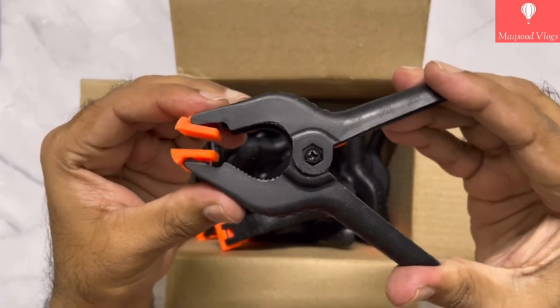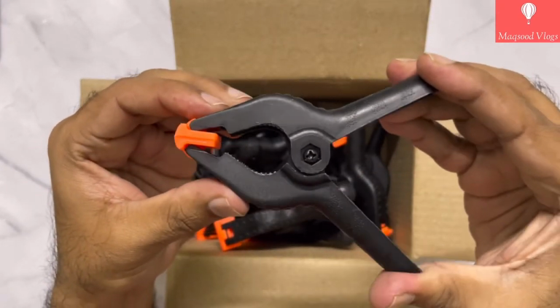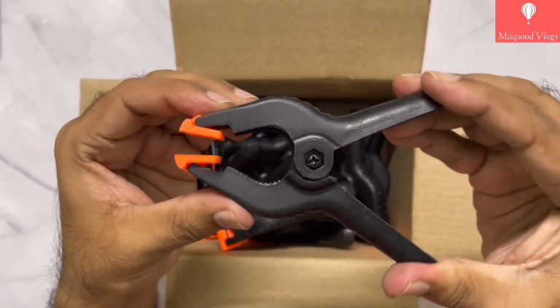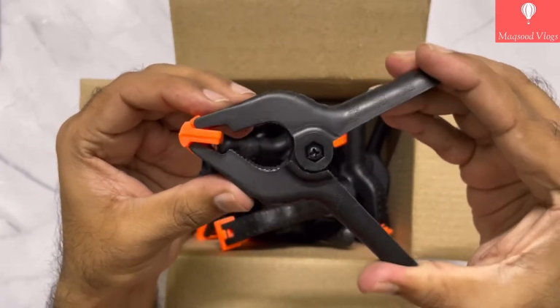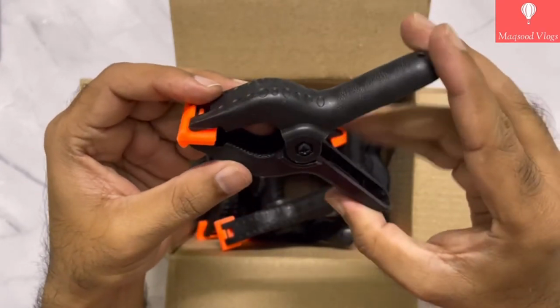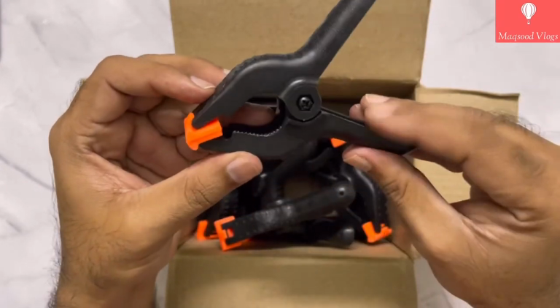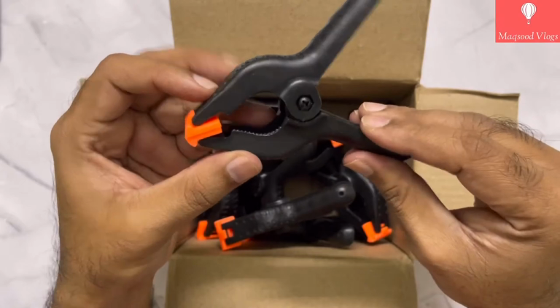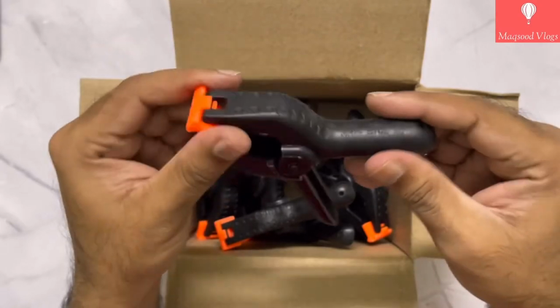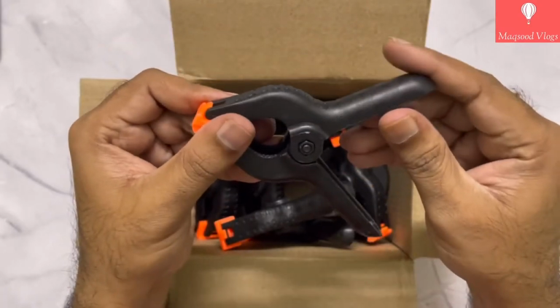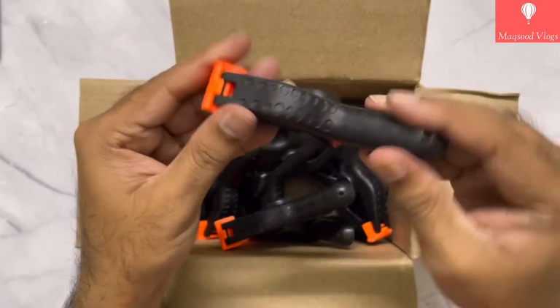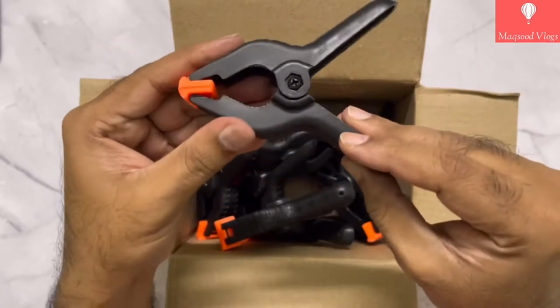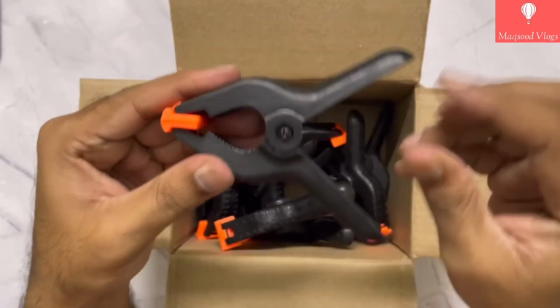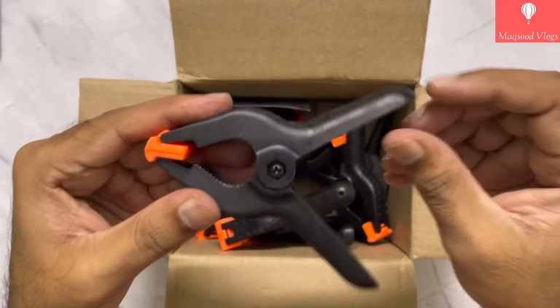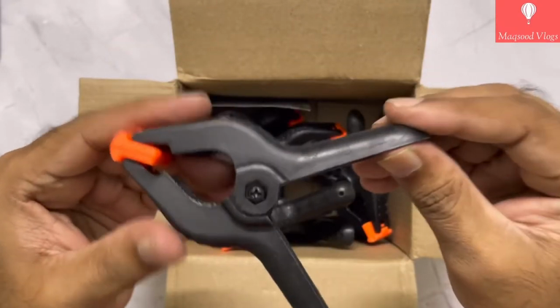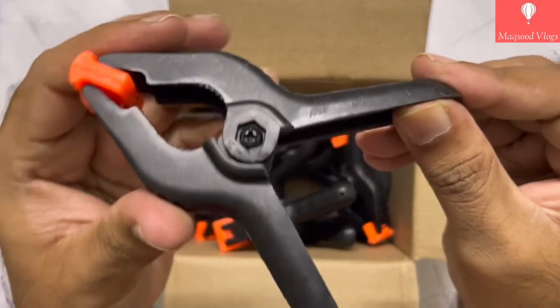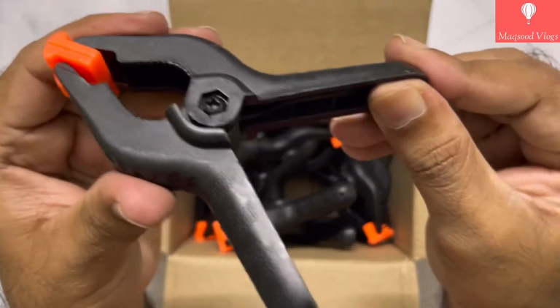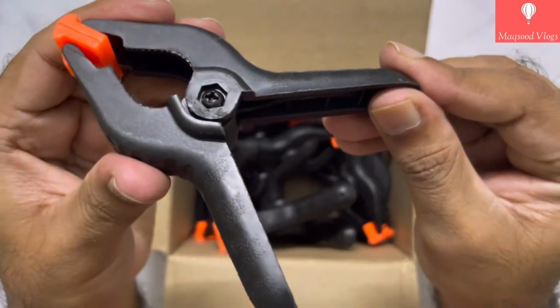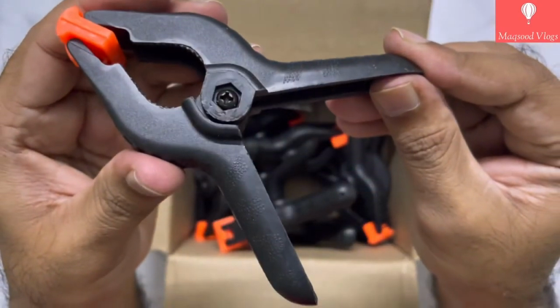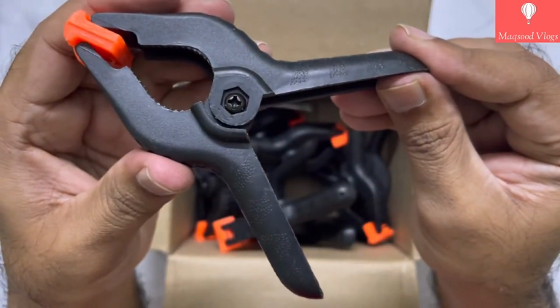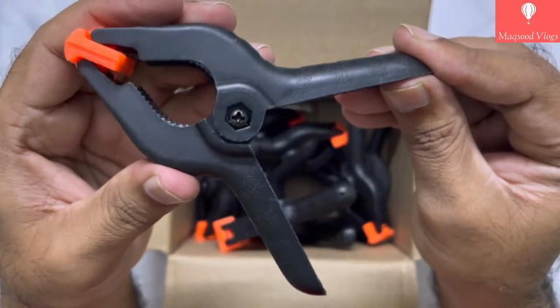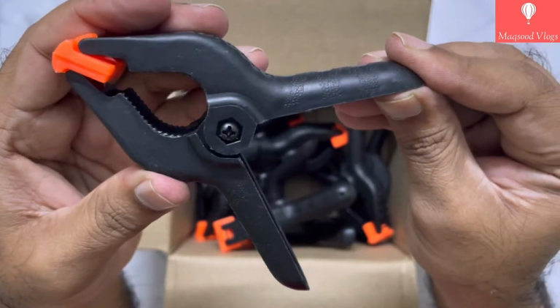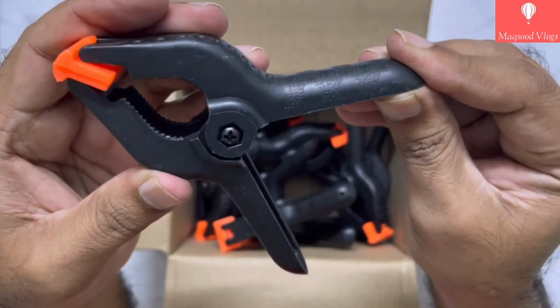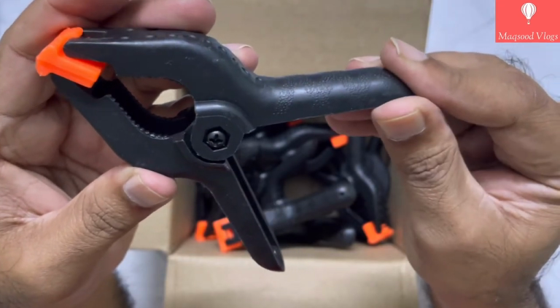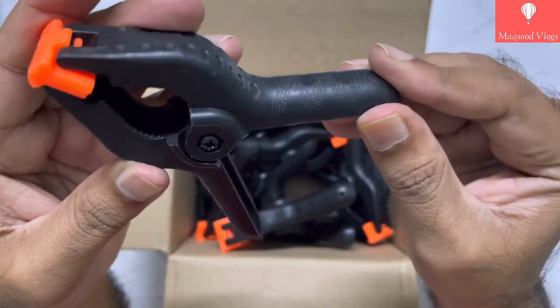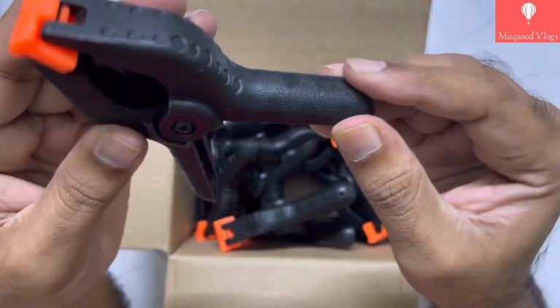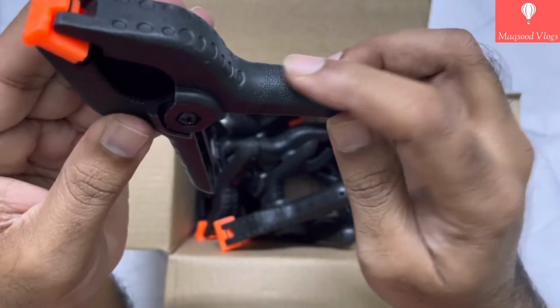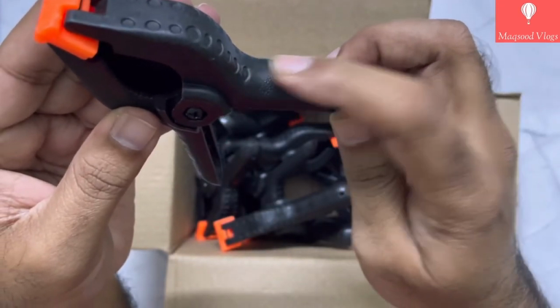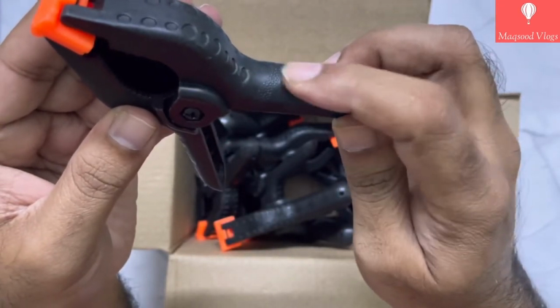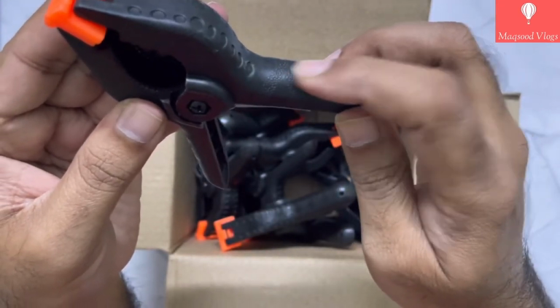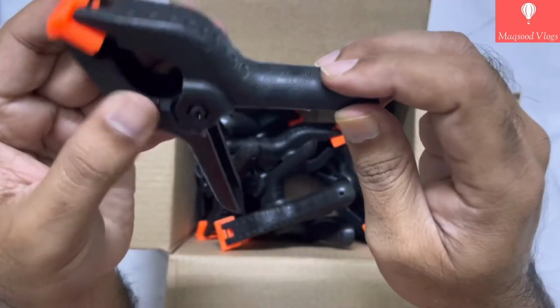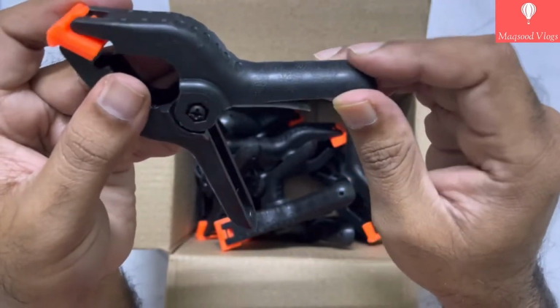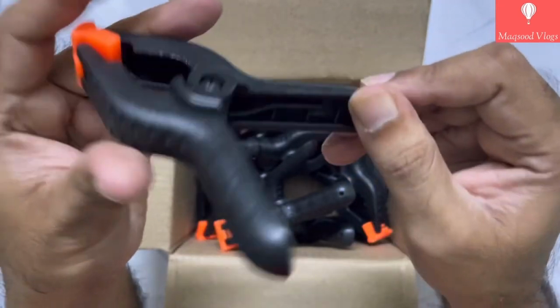Take a look at this clamp from all around. The handles have a textured and granulated surface to provide good grip.